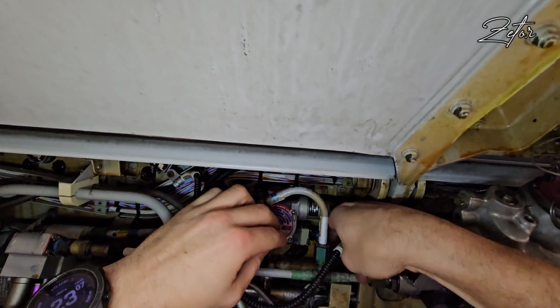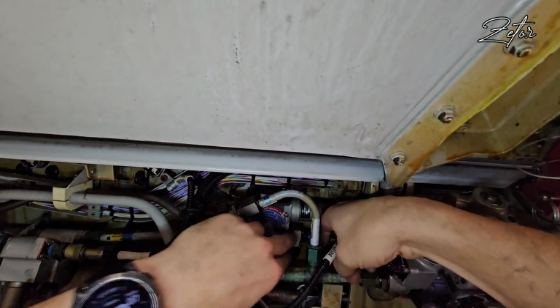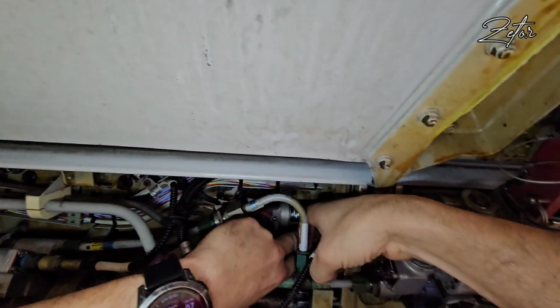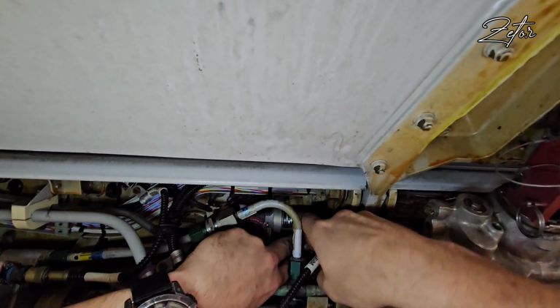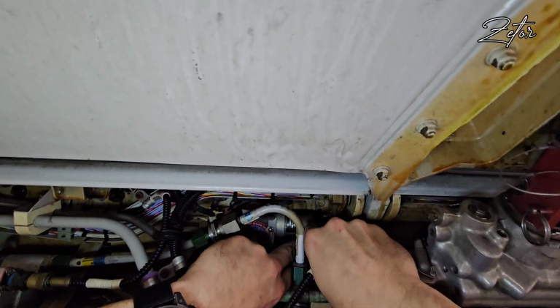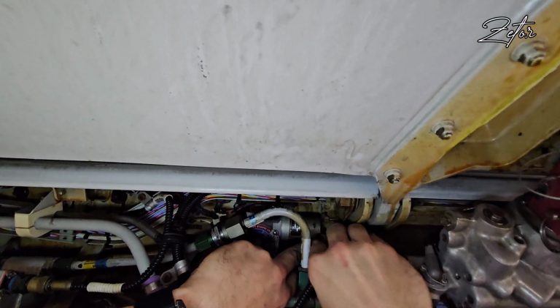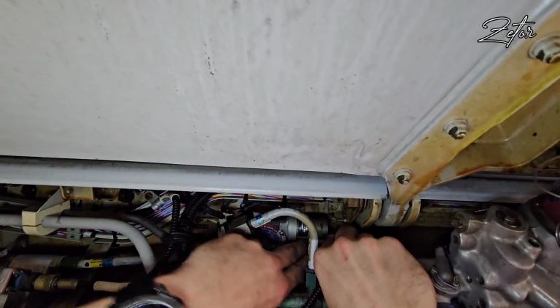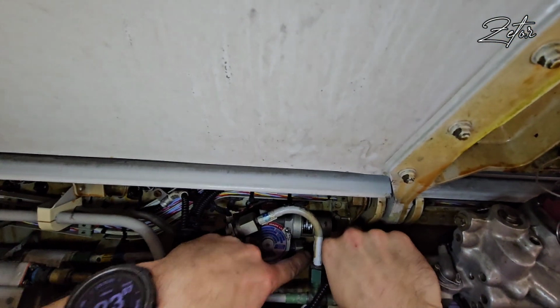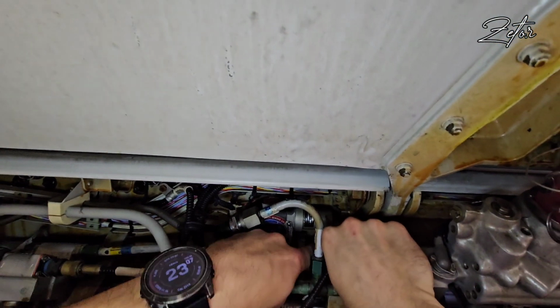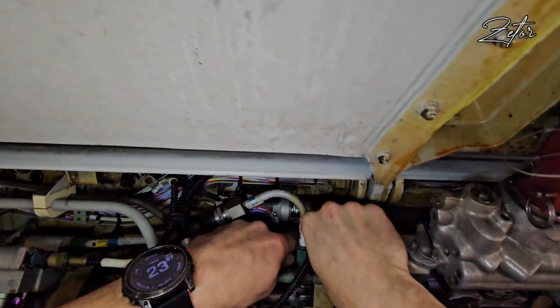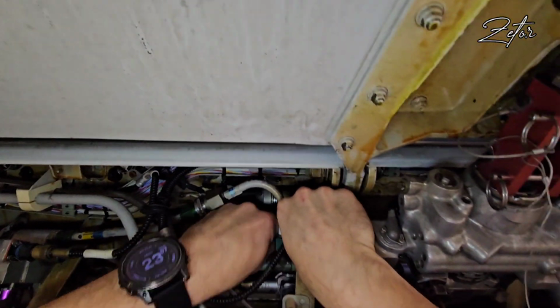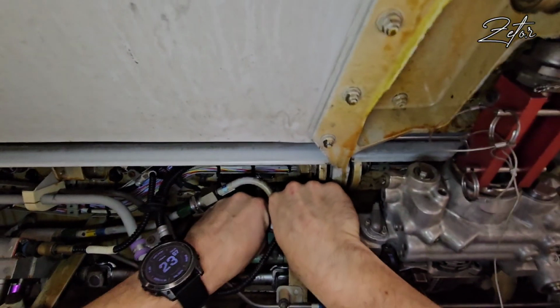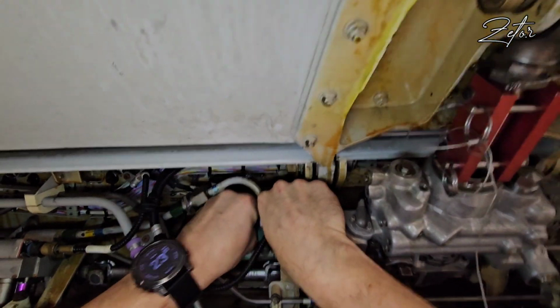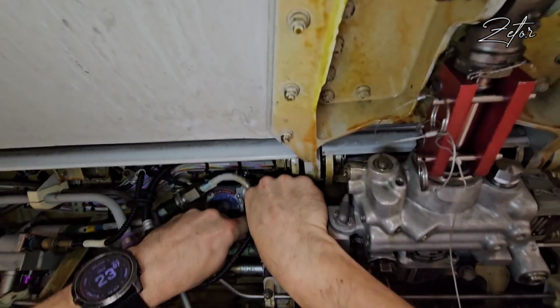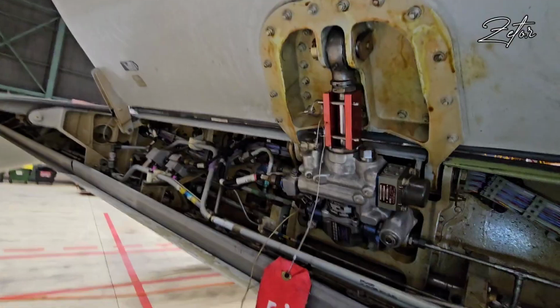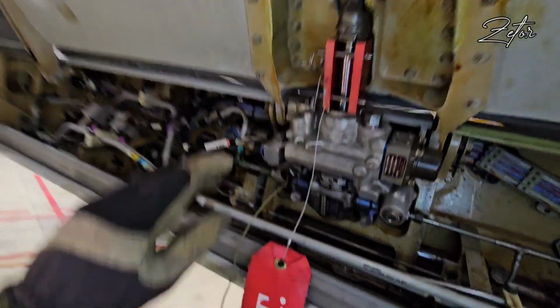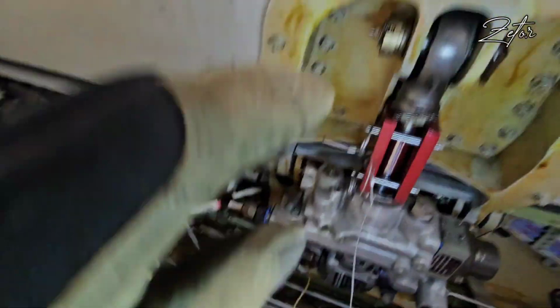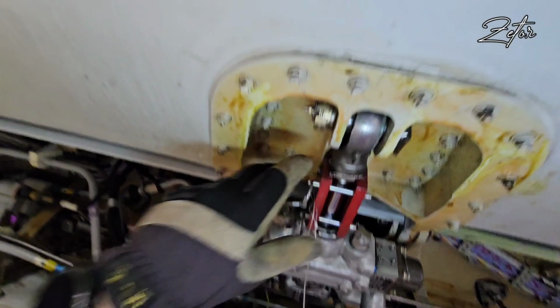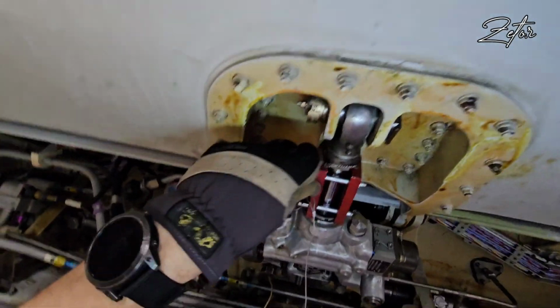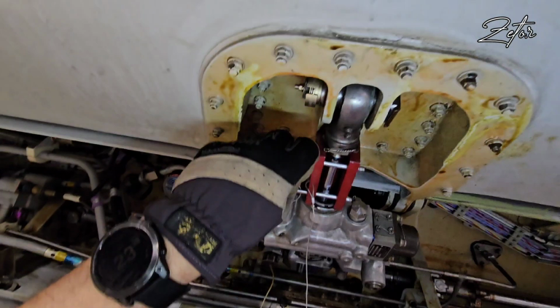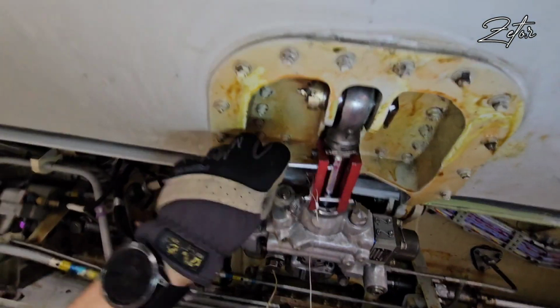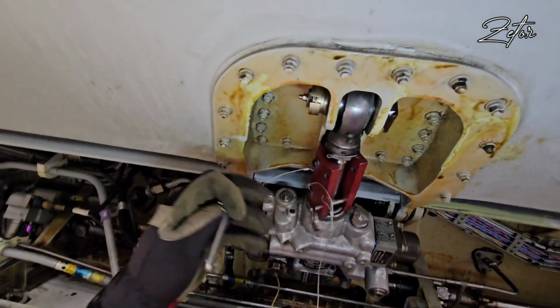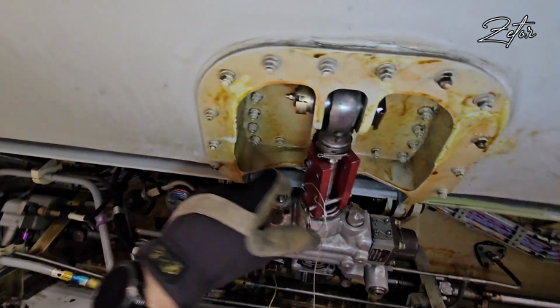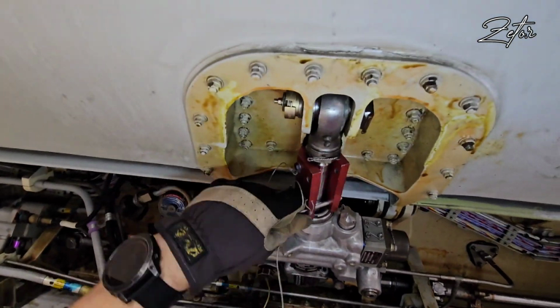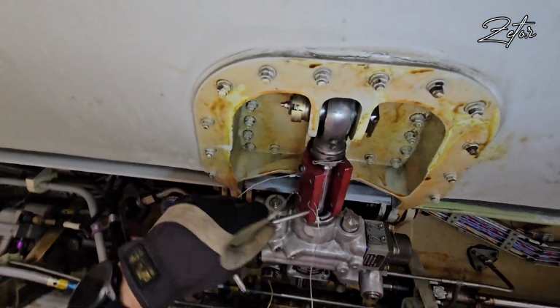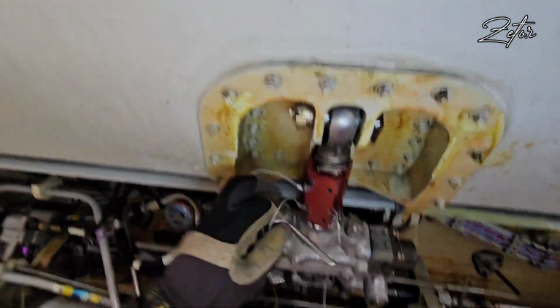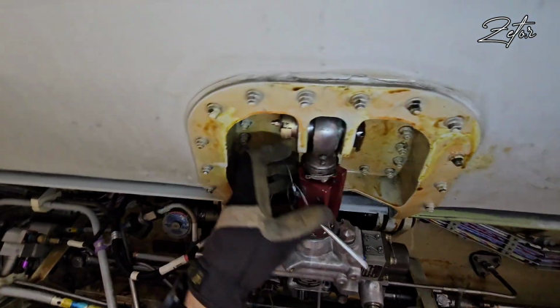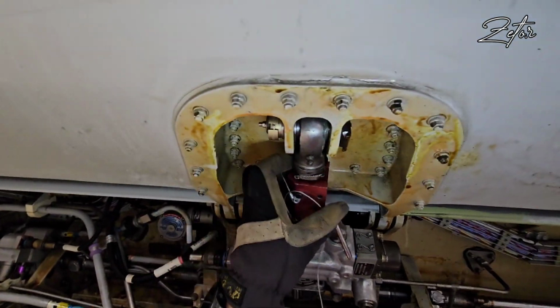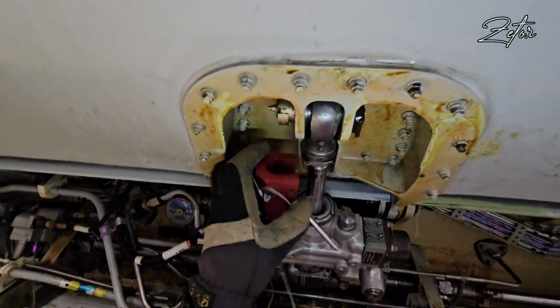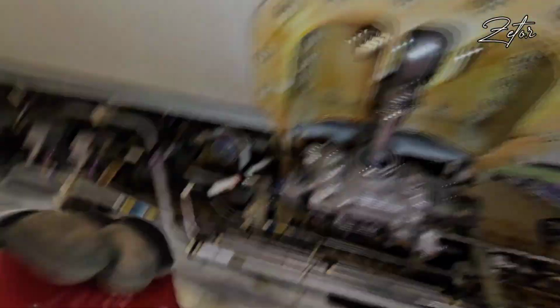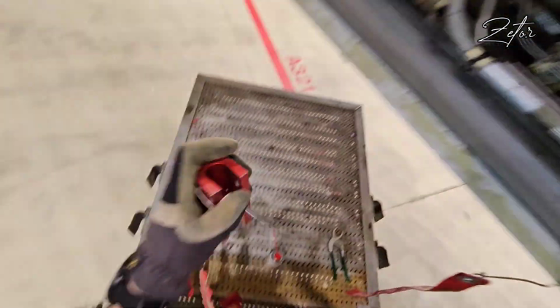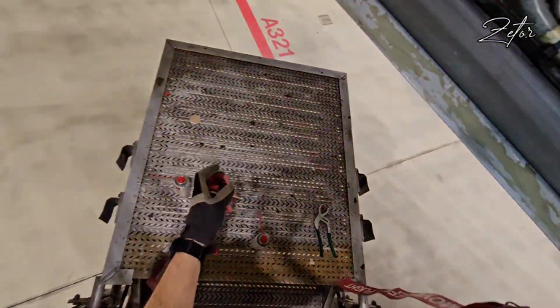After installation I did a test that confirmed that the valve works as it should. Since everything is OK again, I can return the aircraft to normal configuration — the first thing is to remove the spoiler safety collar.